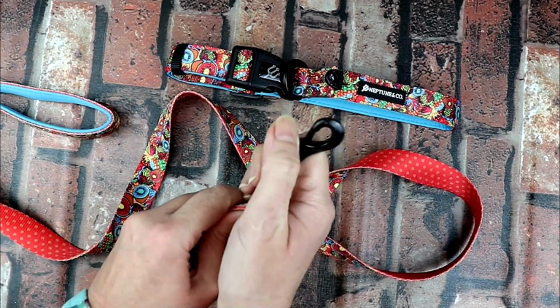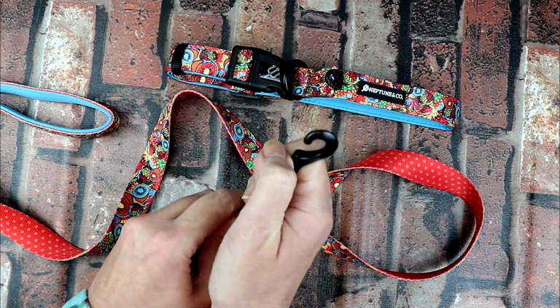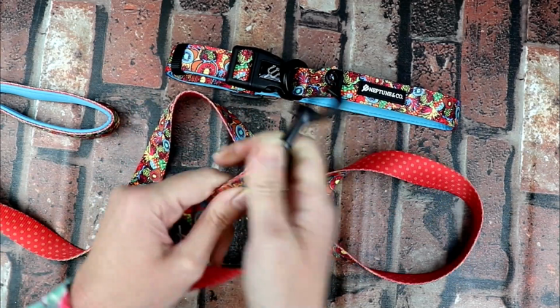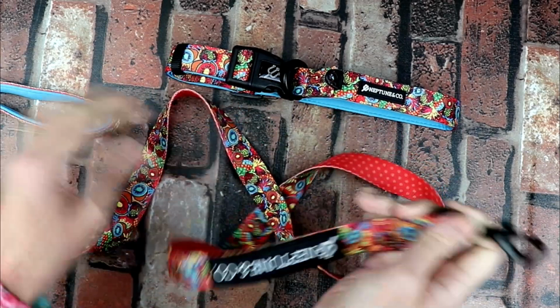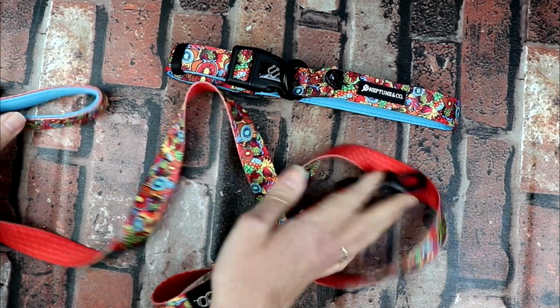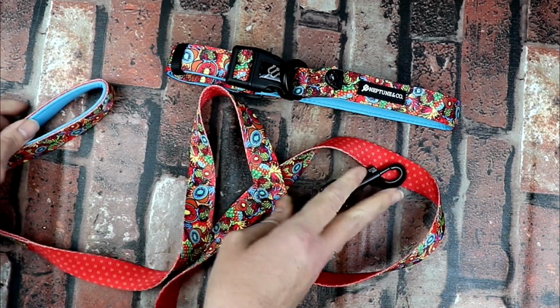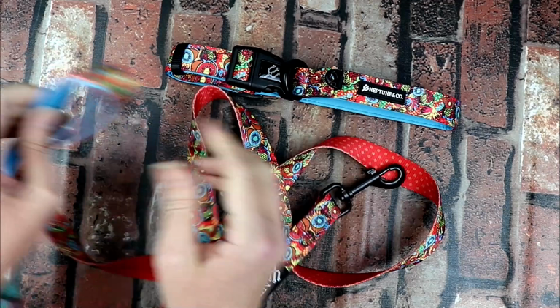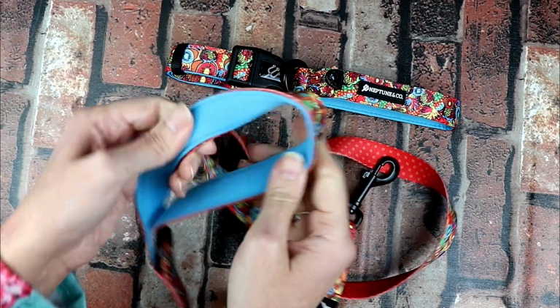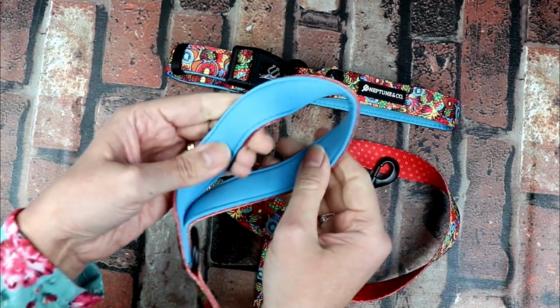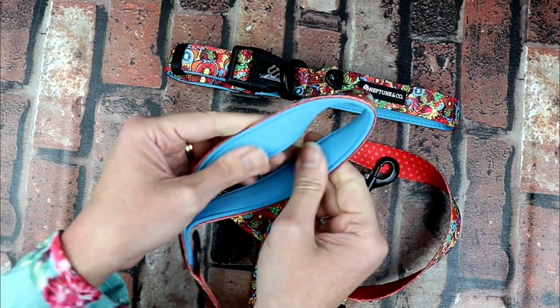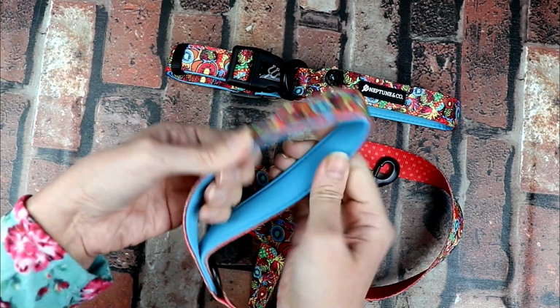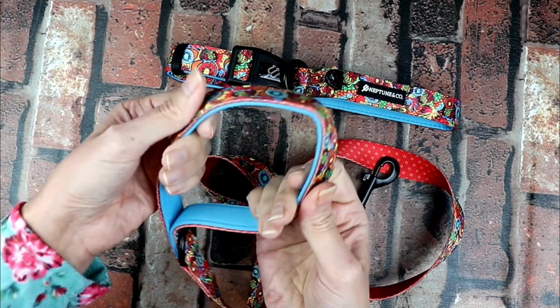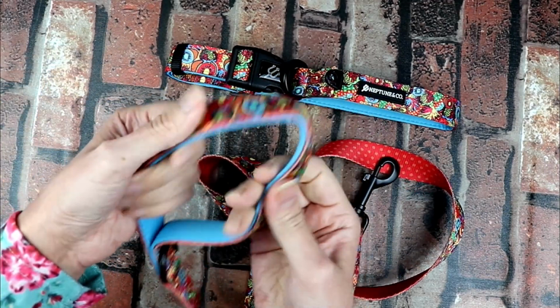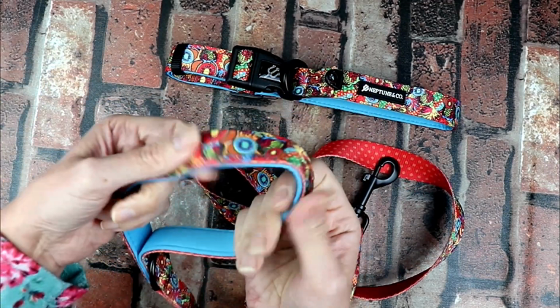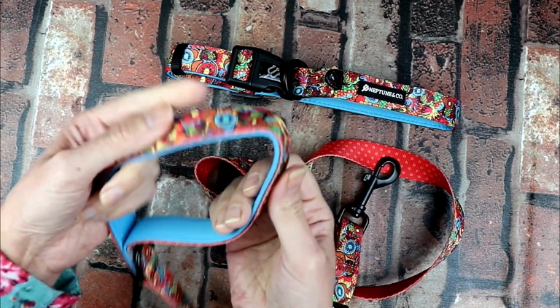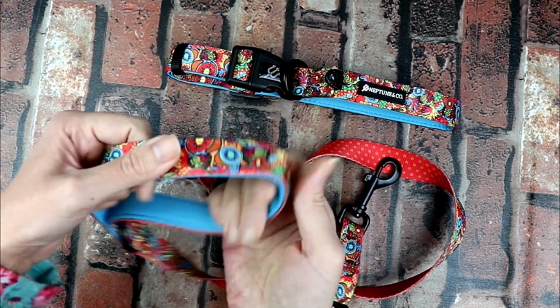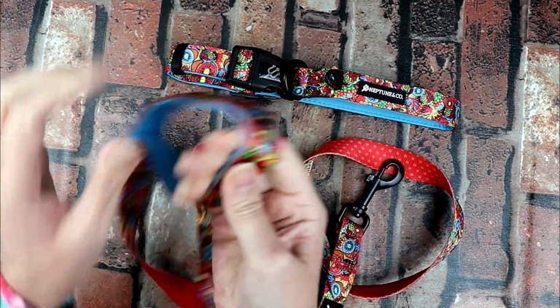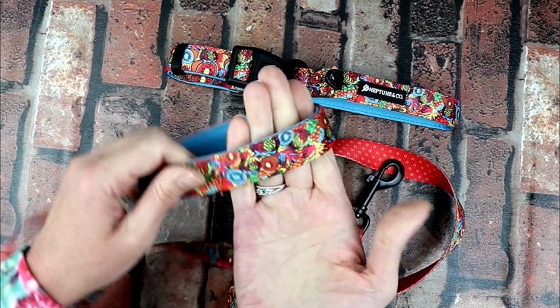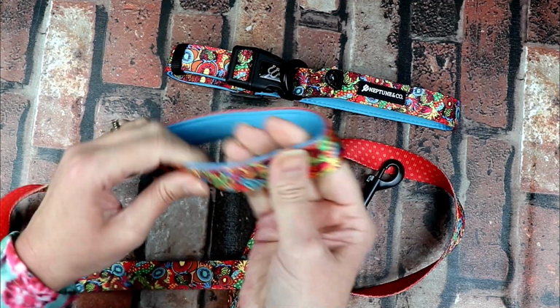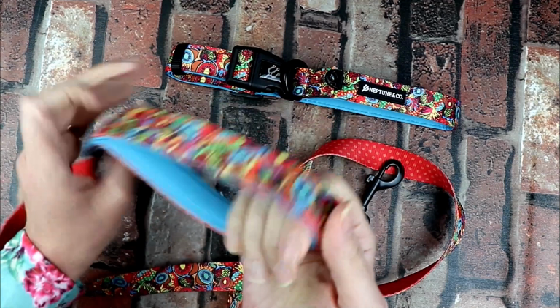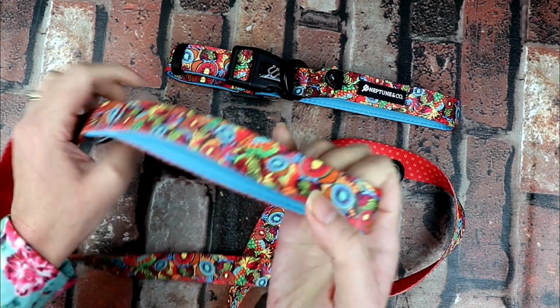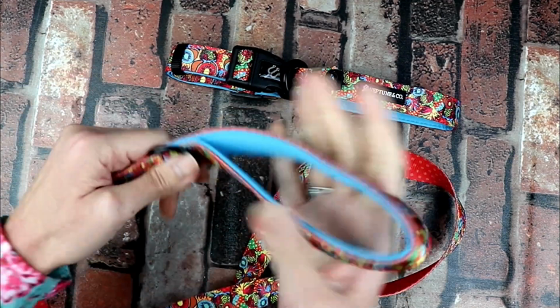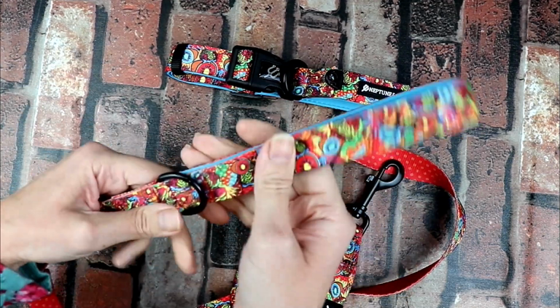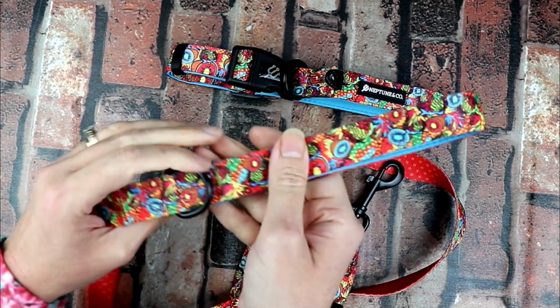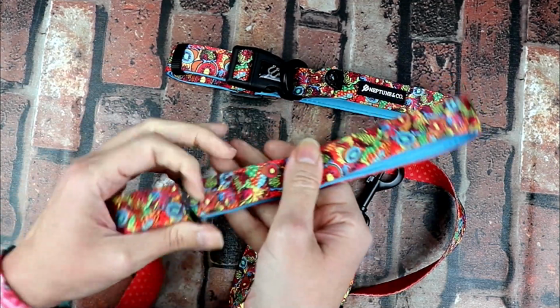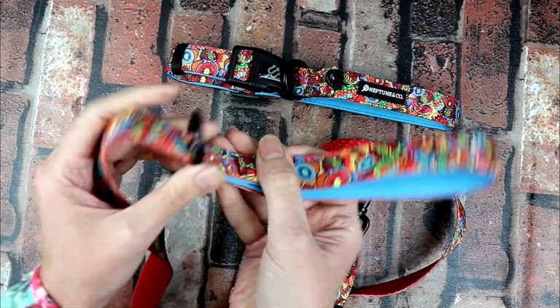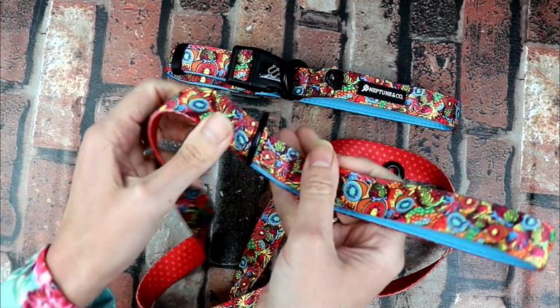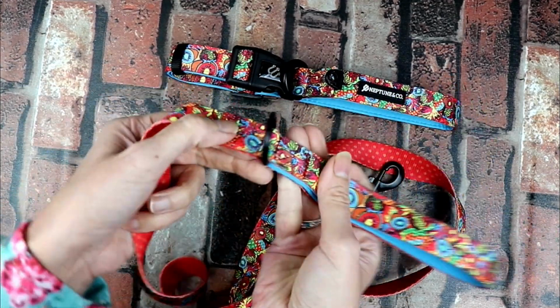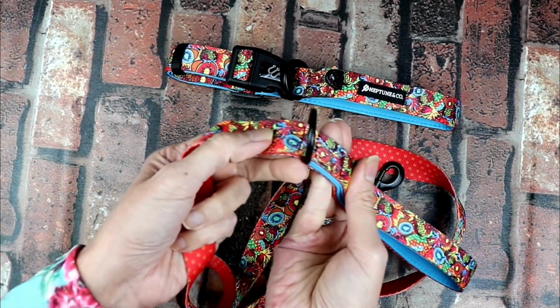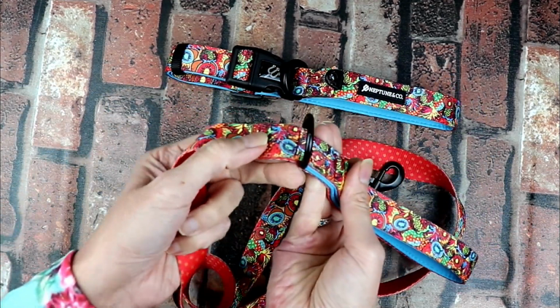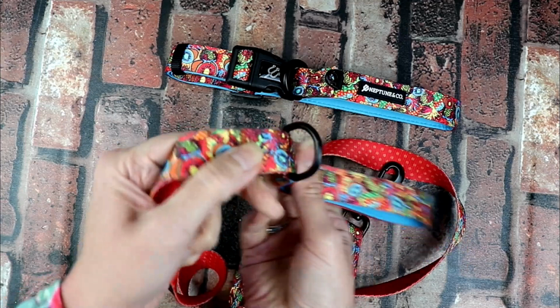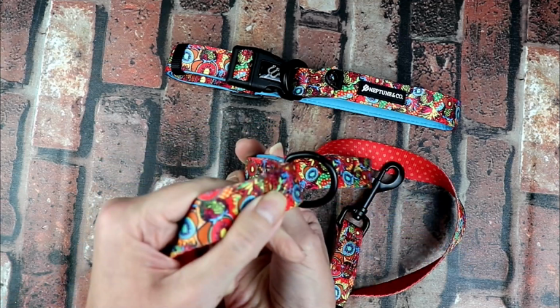You've got a good connection there. Nice padded strap. It feels like a neoprene, so it's going to whiff away any sweat that you might get if you're walking your pet on a hot day. You've also got a D-ring here.